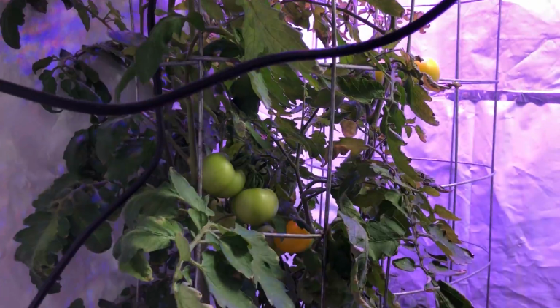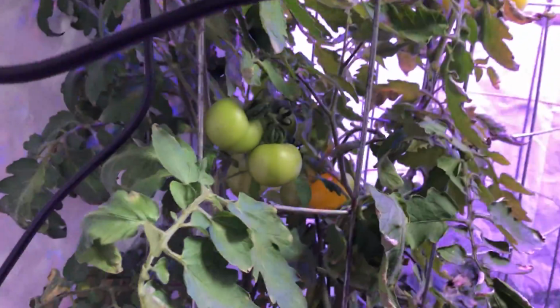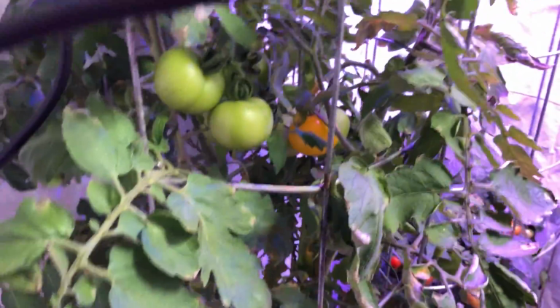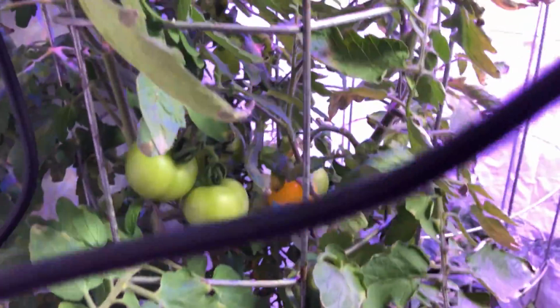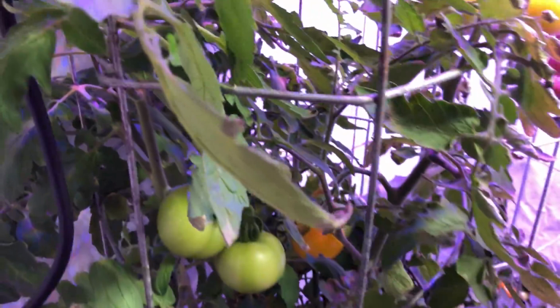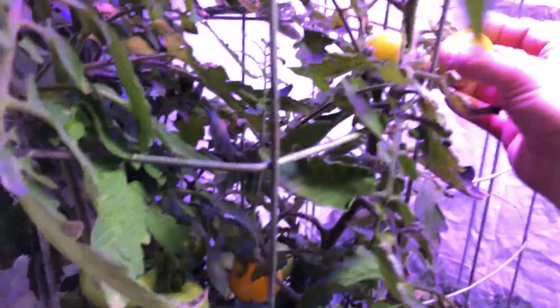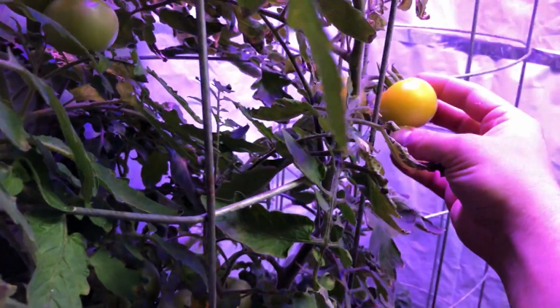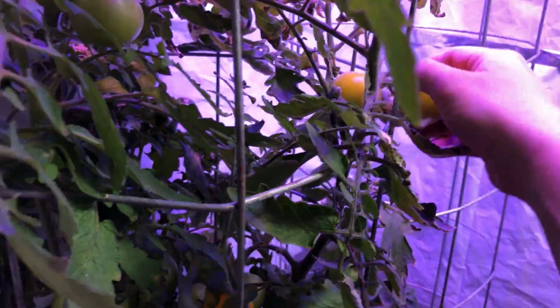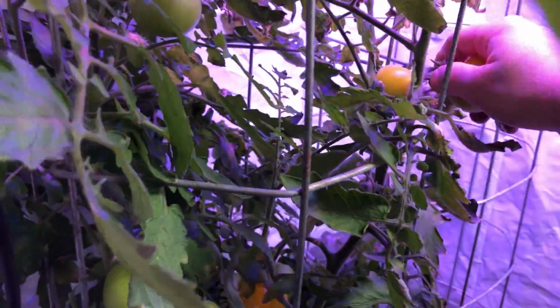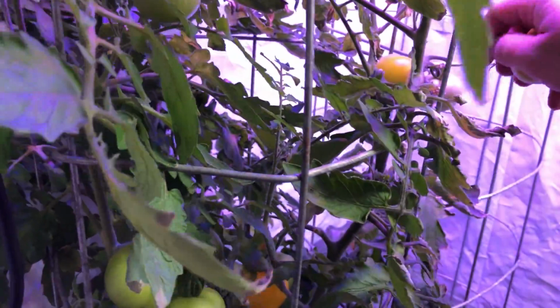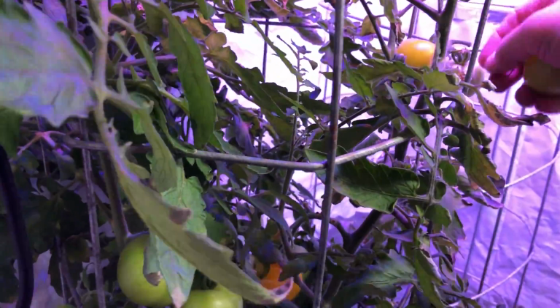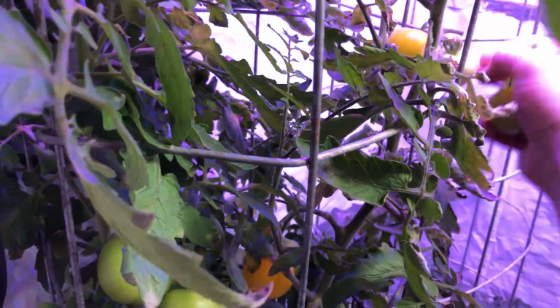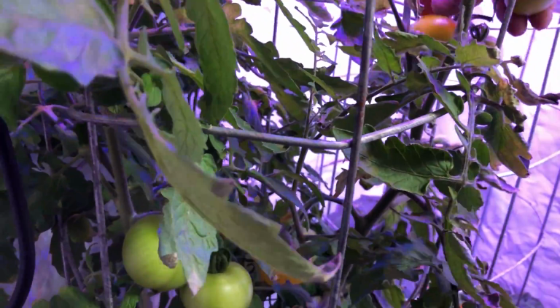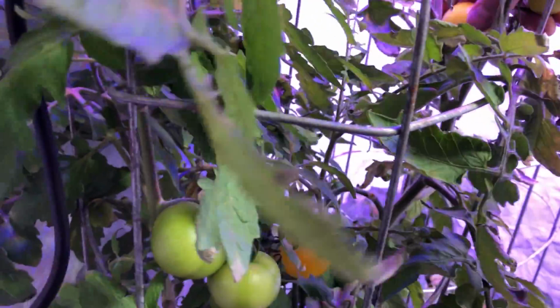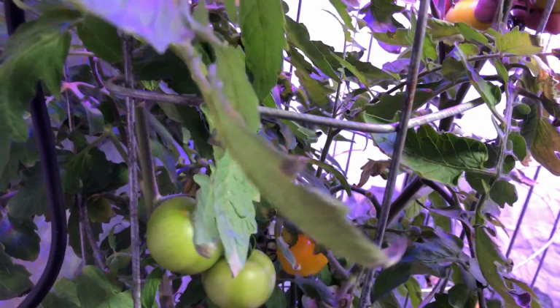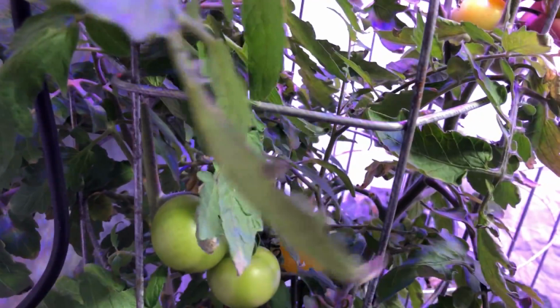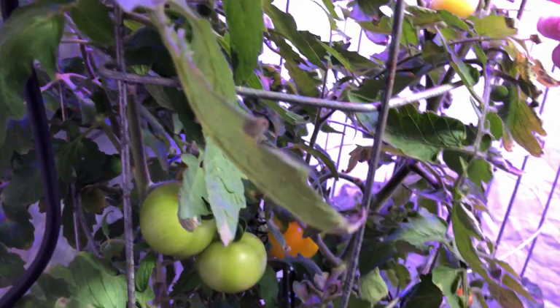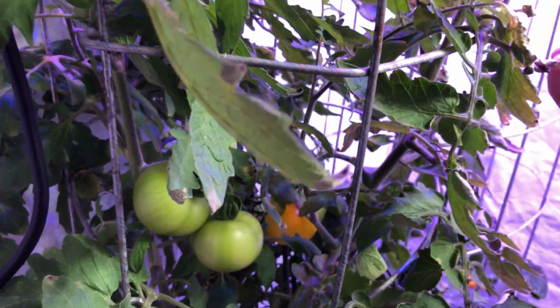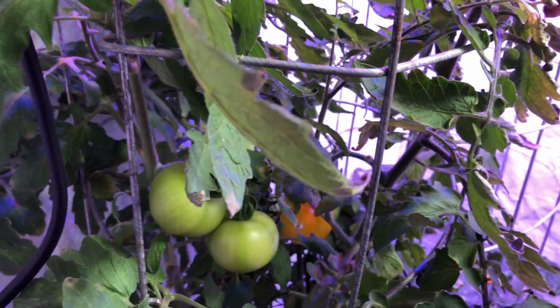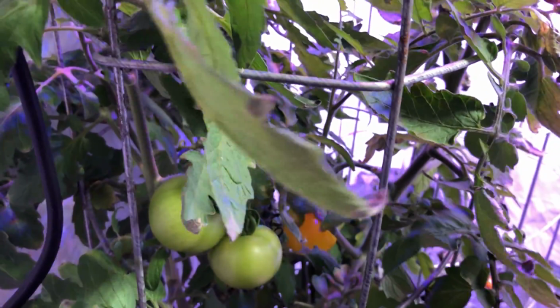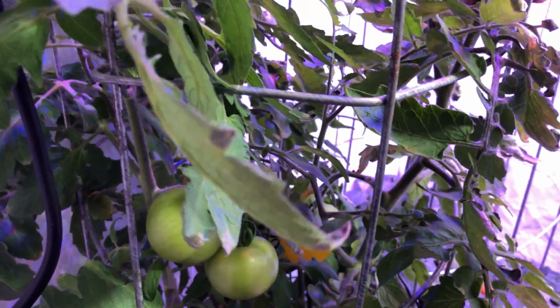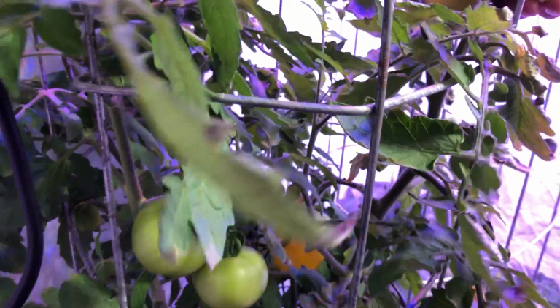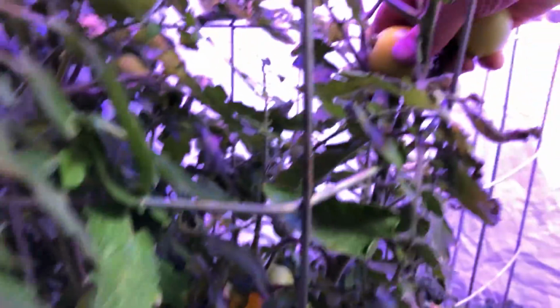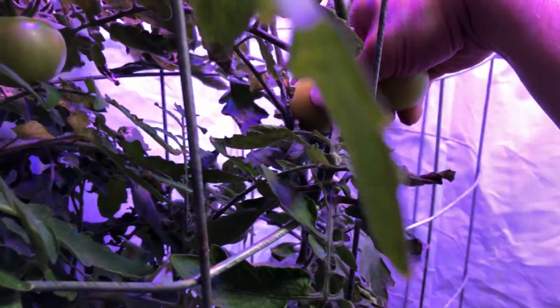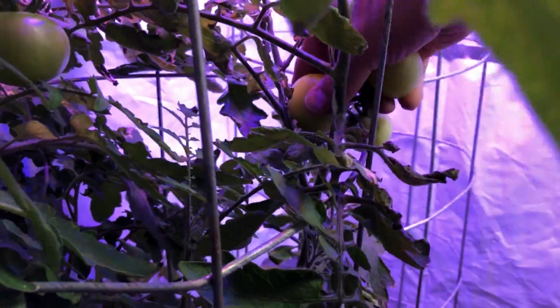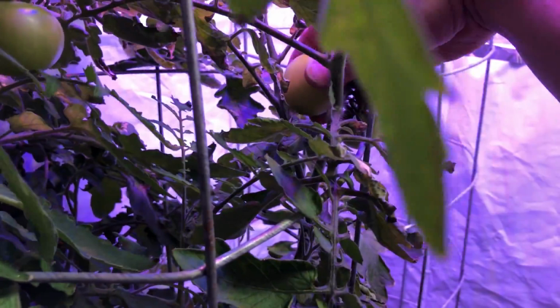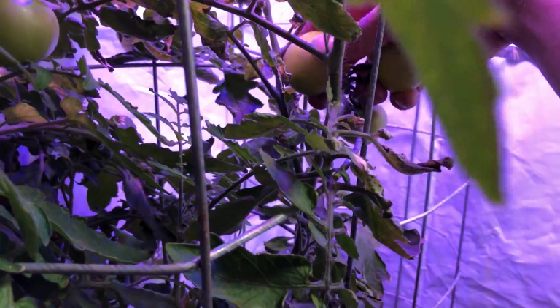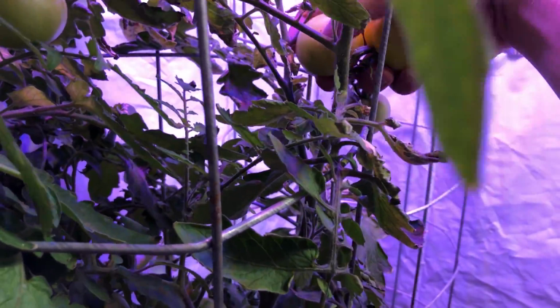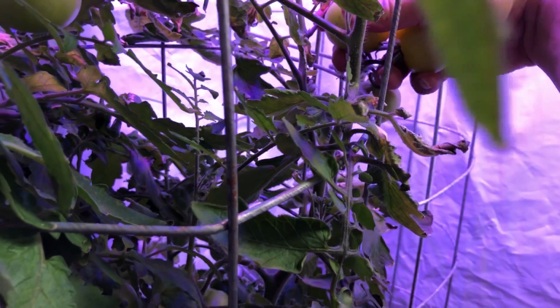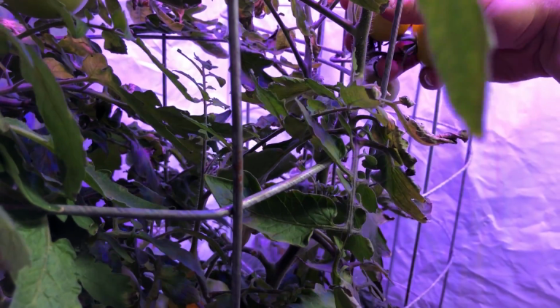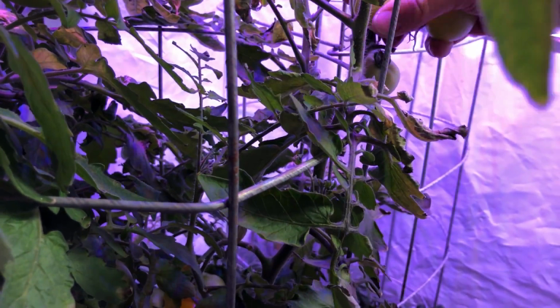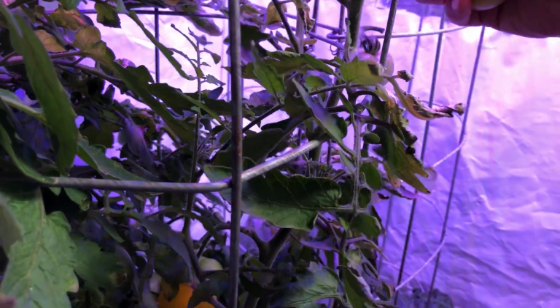Hey guys, welcome back to my super scientific — definitely not bro science — experiment, in which I'm comparing an HLG 65 watt kit from Horticulture Lighting Group against a Viper Spectra 300 watt light and seeing which of the two can produce more tomatoes under the same conditions.